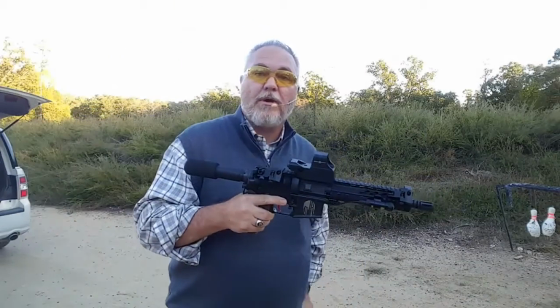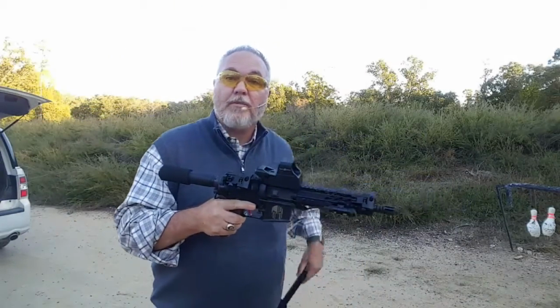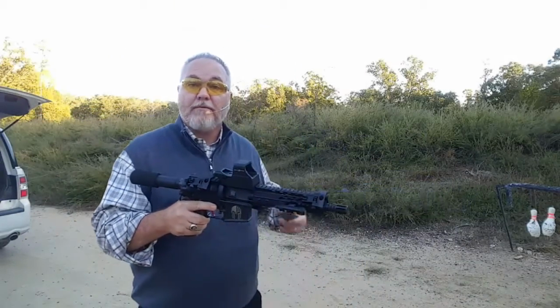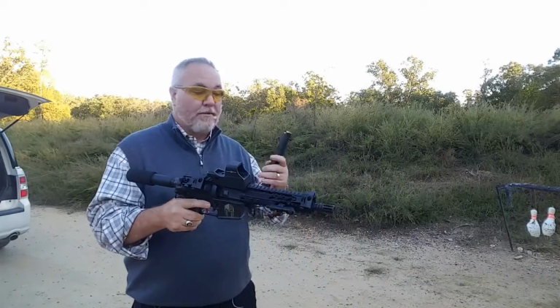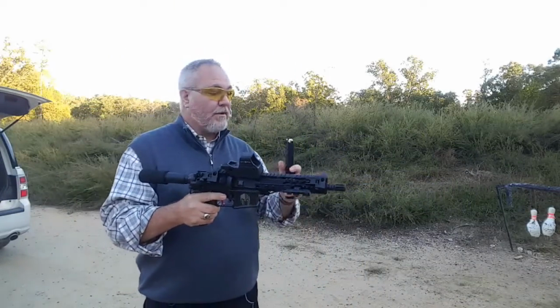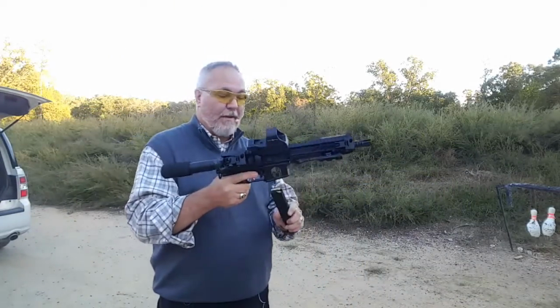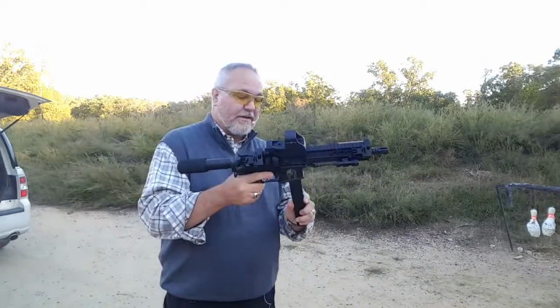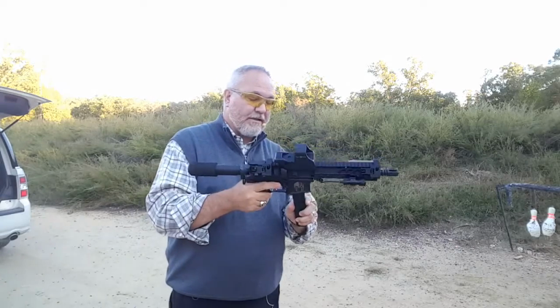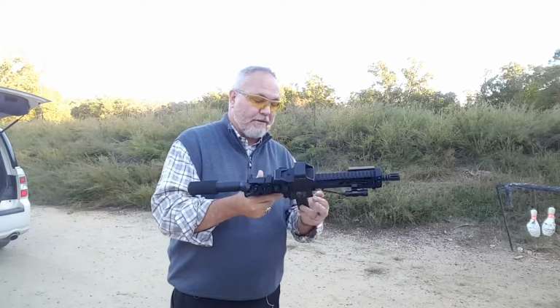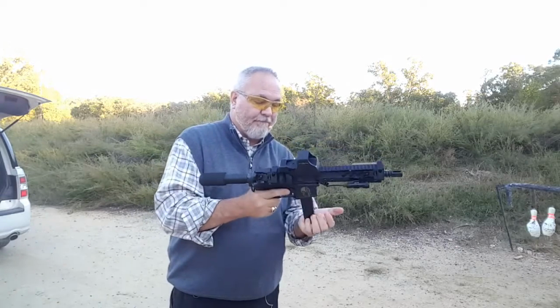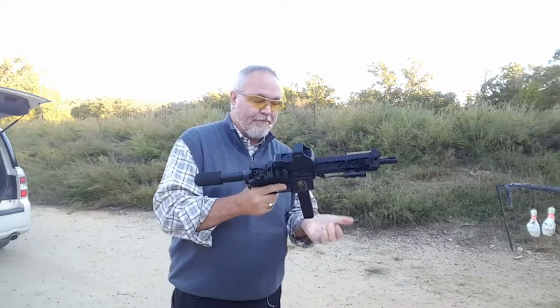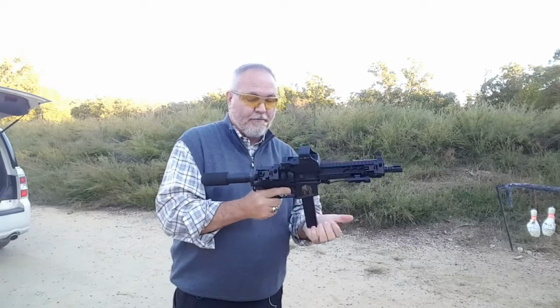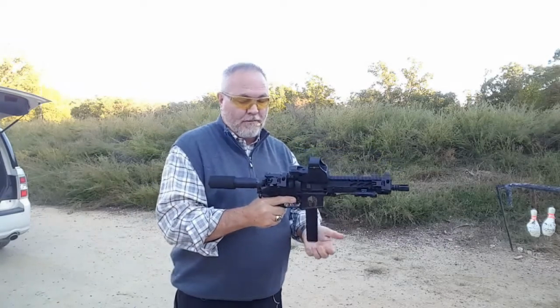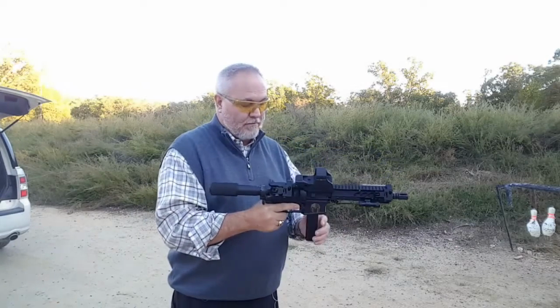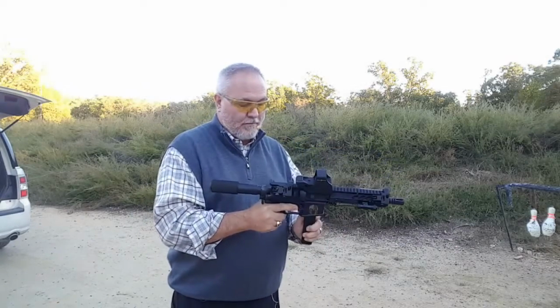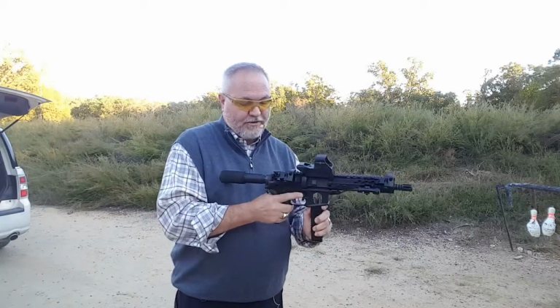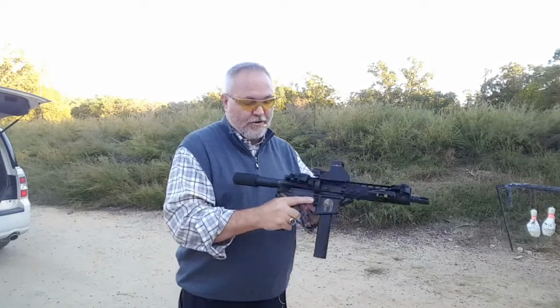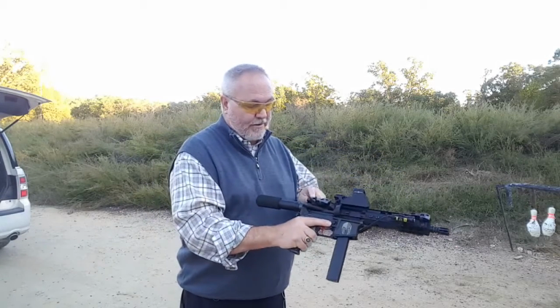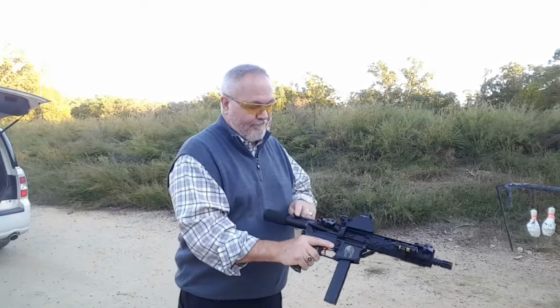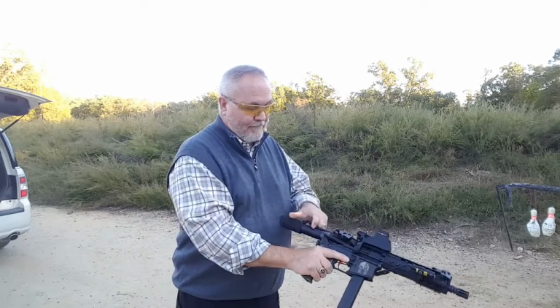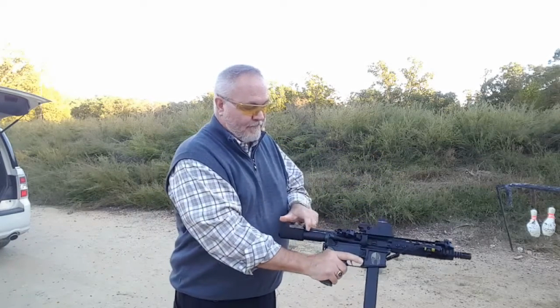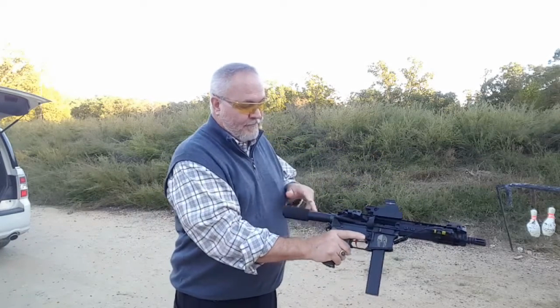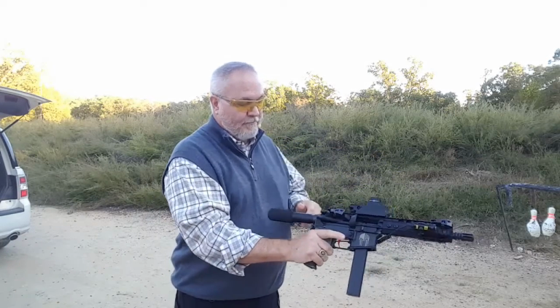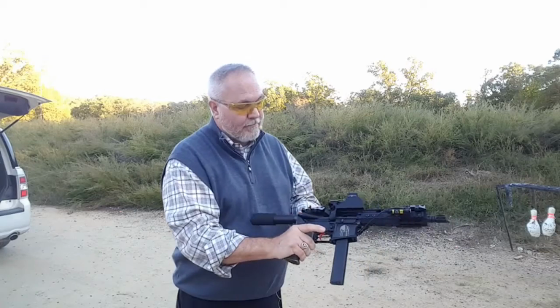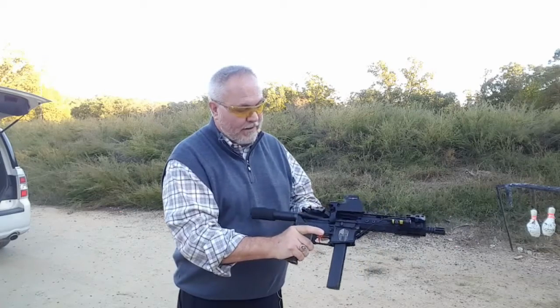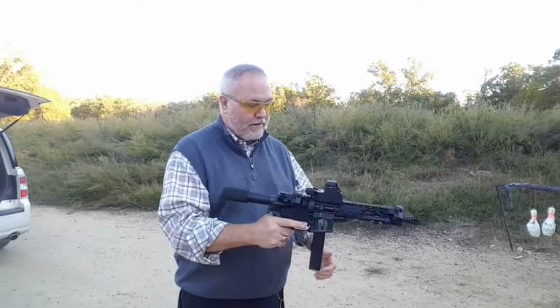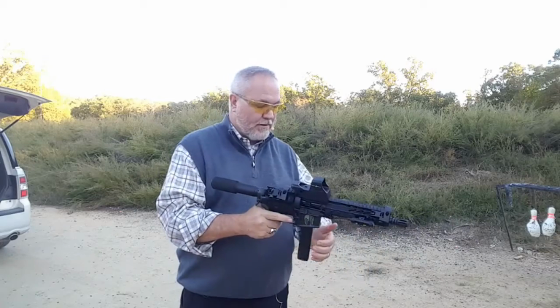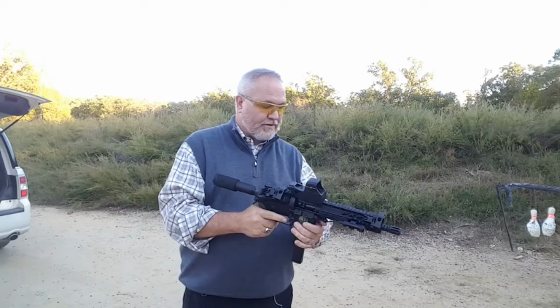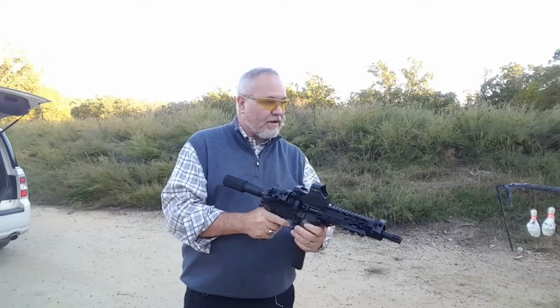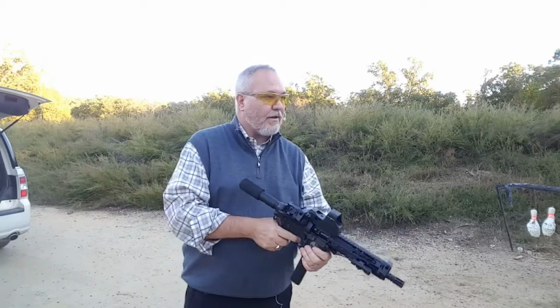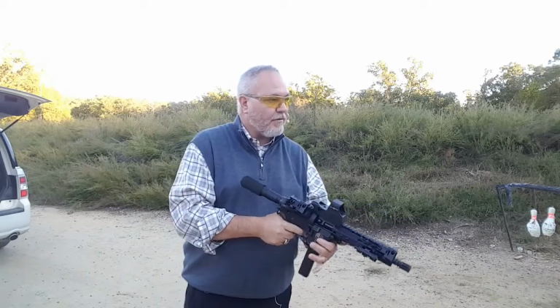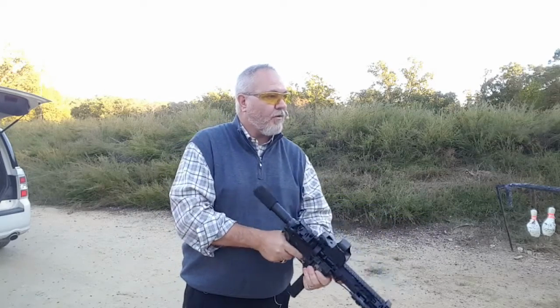Let's go ahead and put a magazine in this thing. Let's charge it up and check it out real quick.